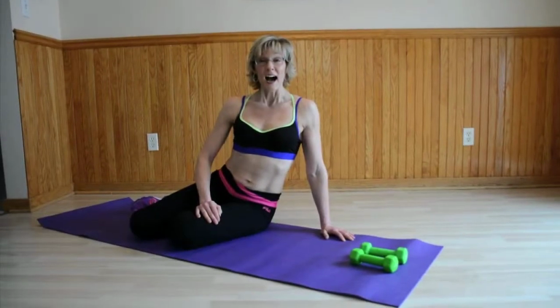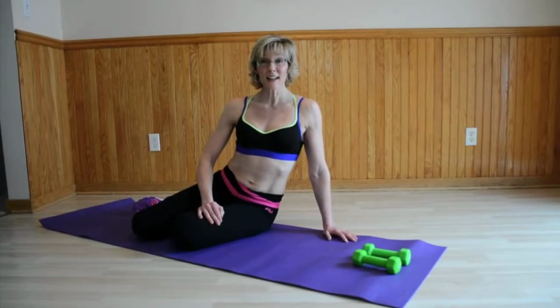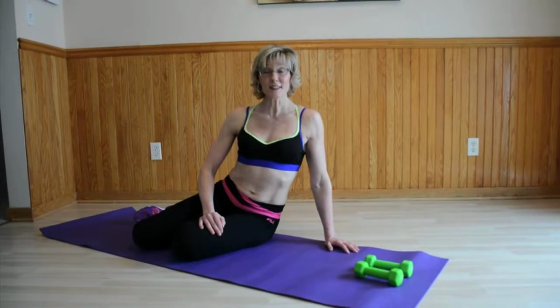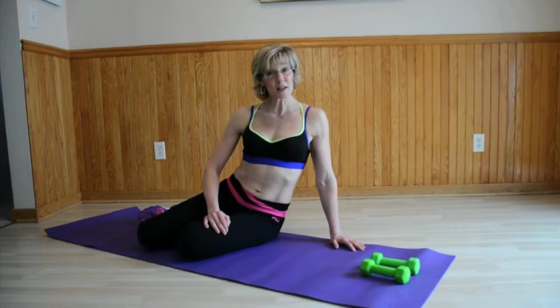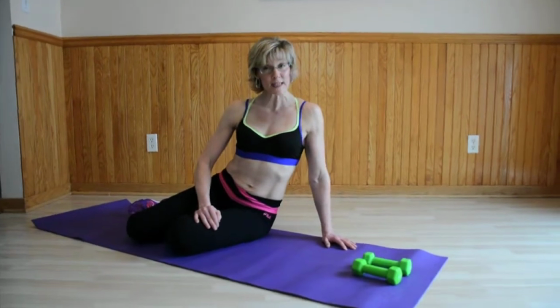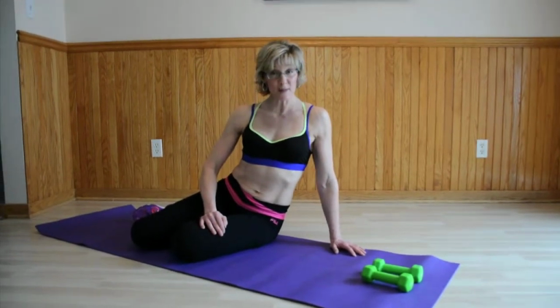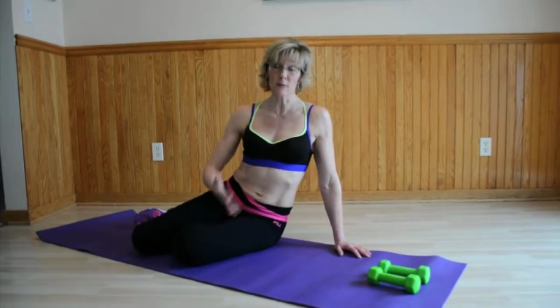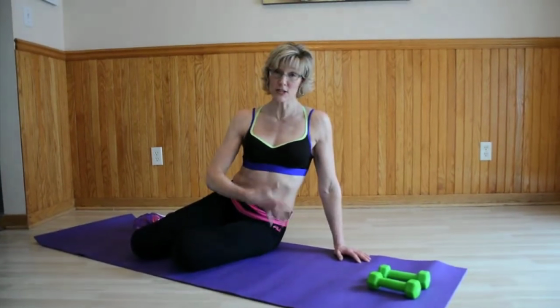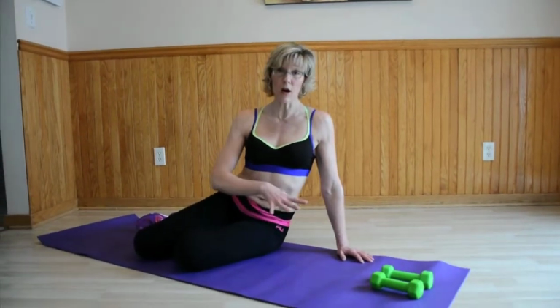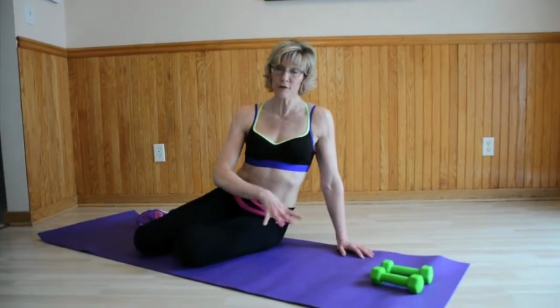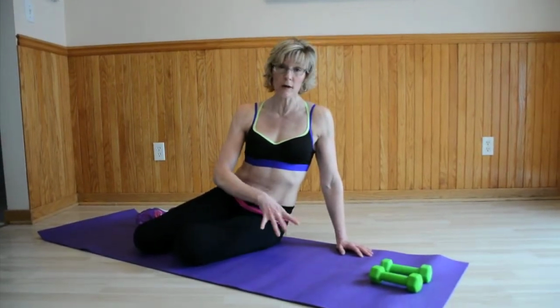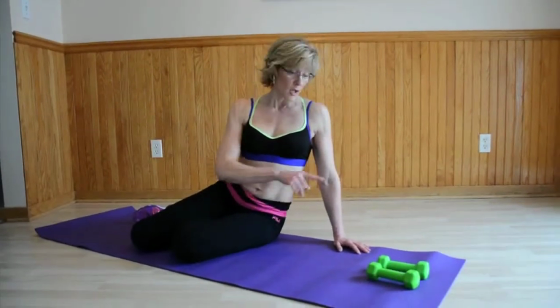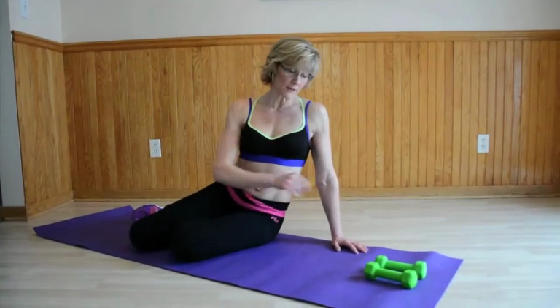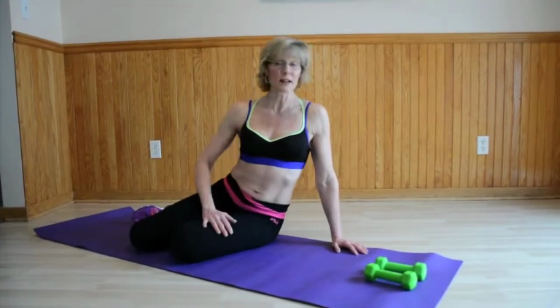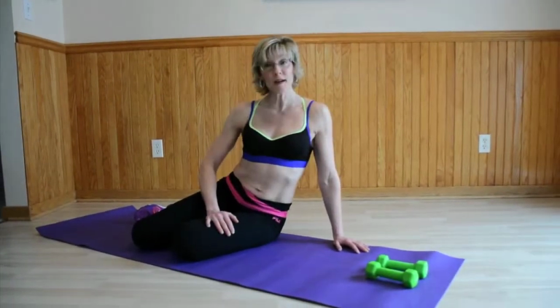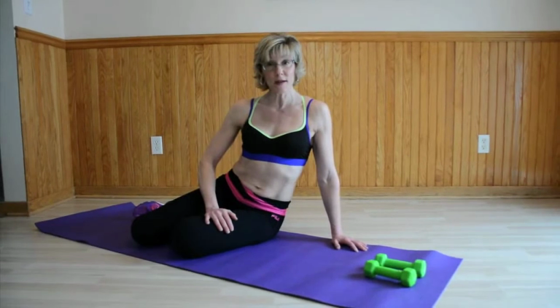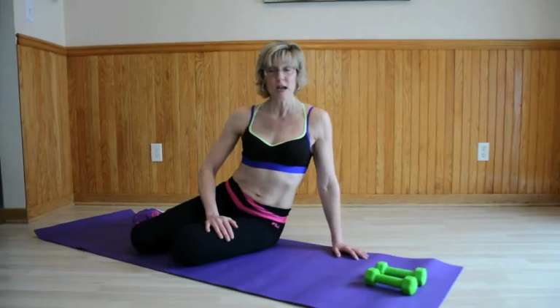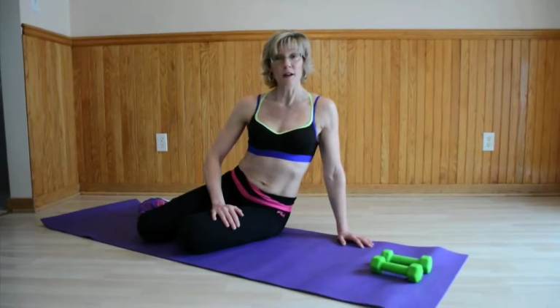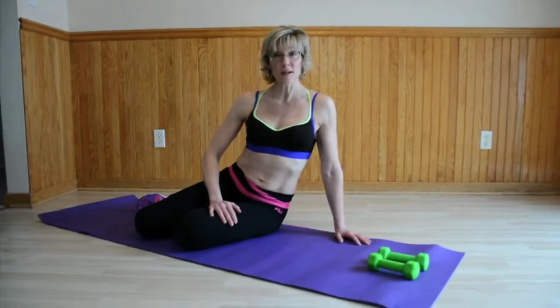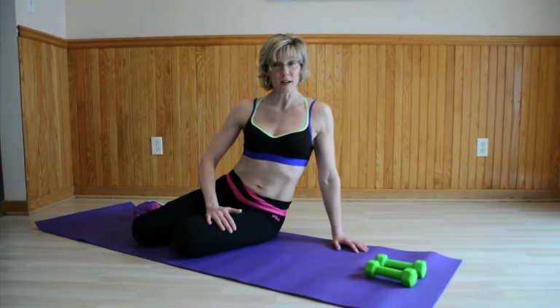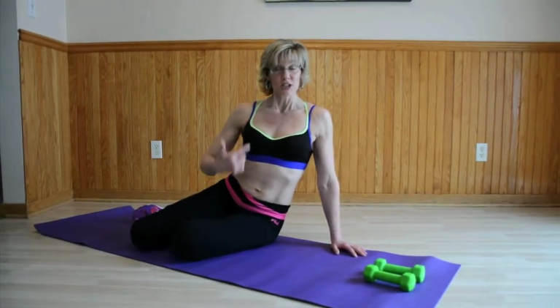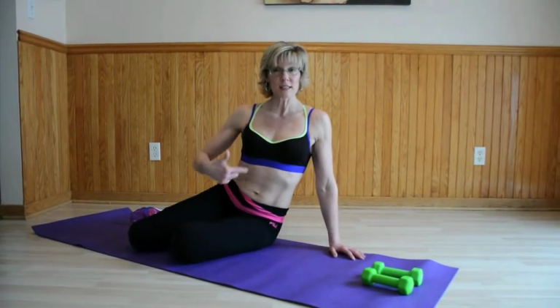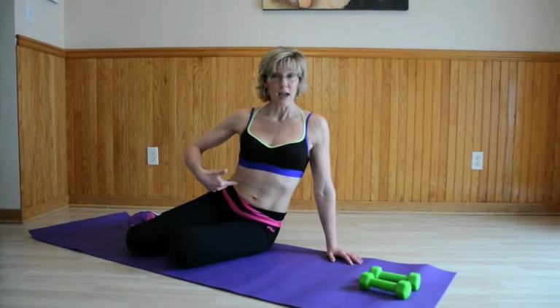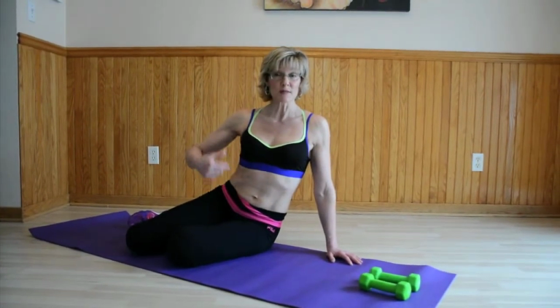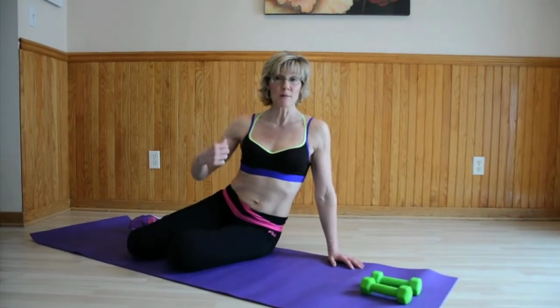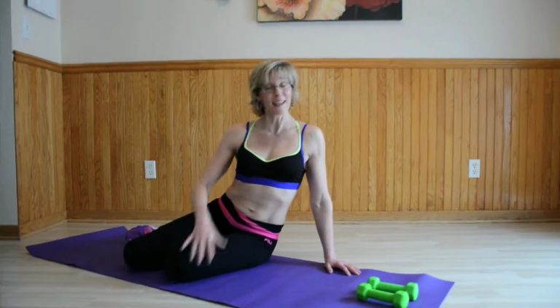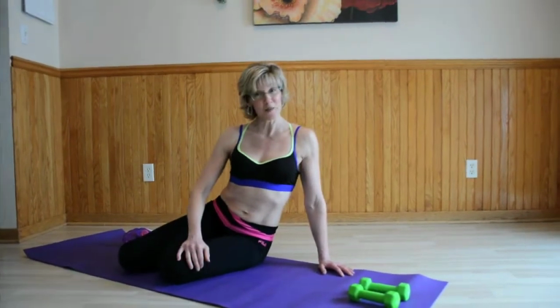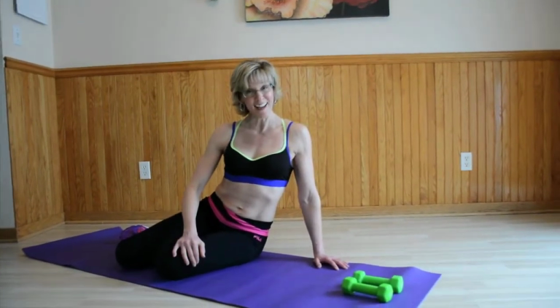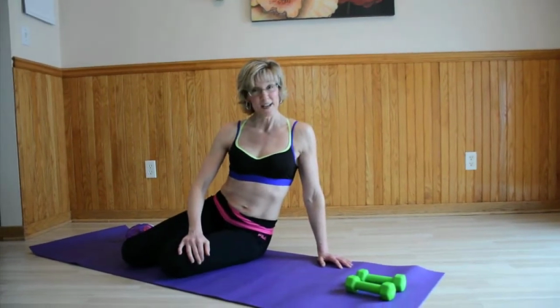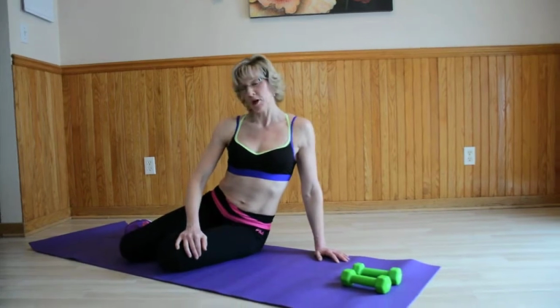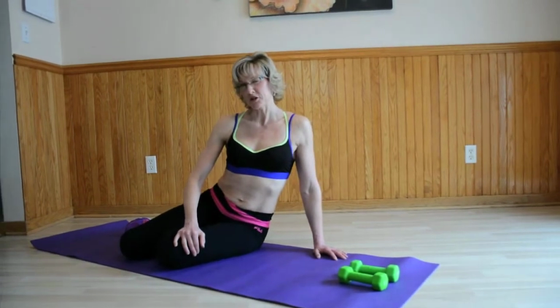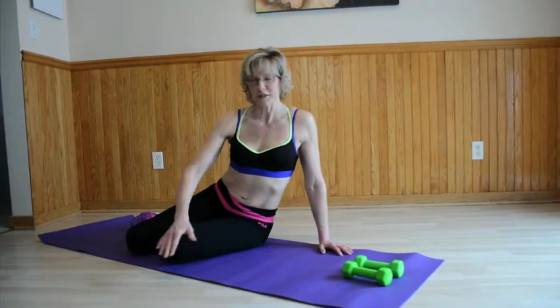Hi! This is going to be a quick segment that we can do on the floor. I have a set of three pound dumbbells. We're going to focus on chest, abdomen, back, and a little bit of leg. Perhaps some triceps too.